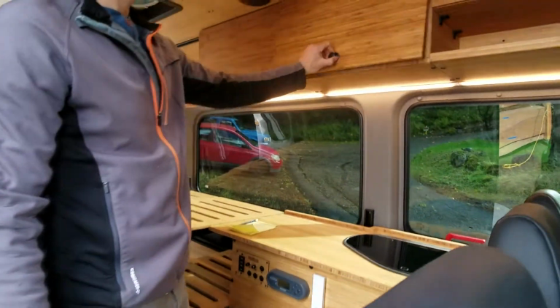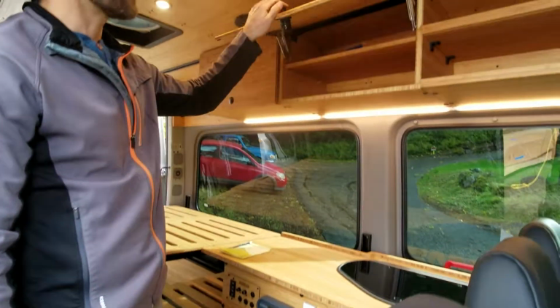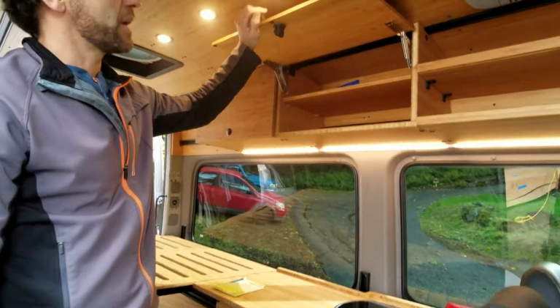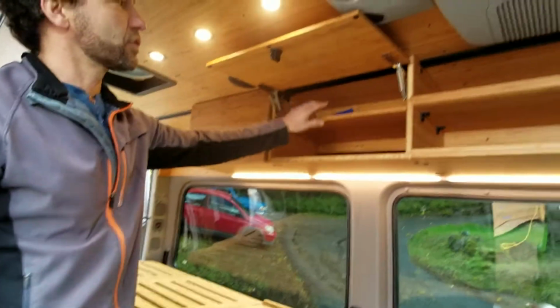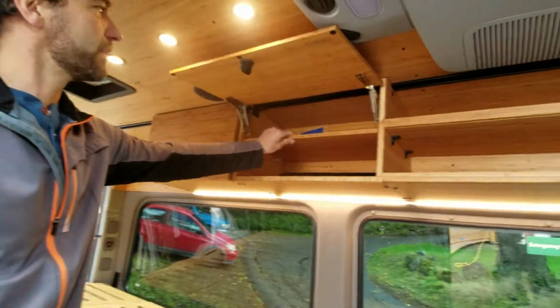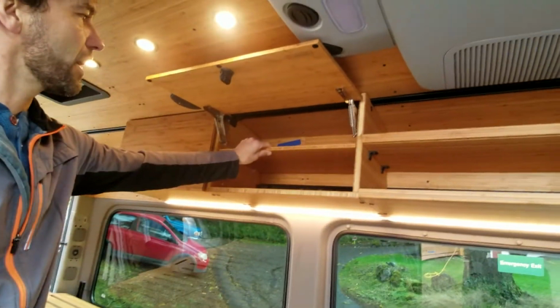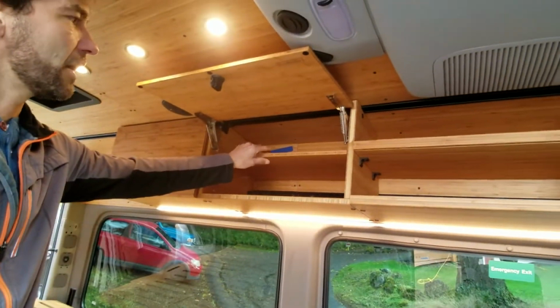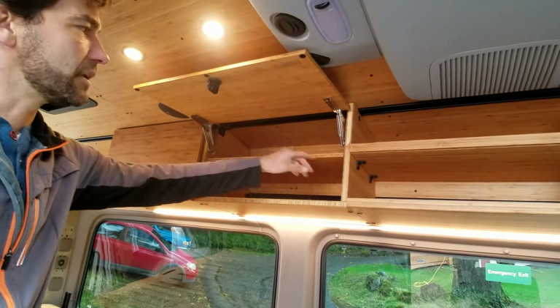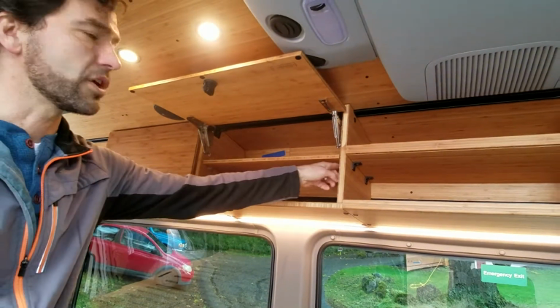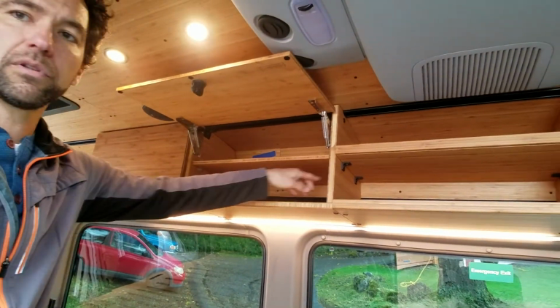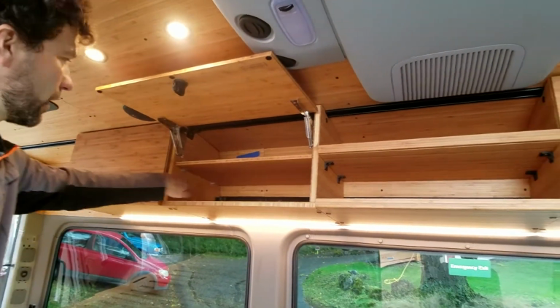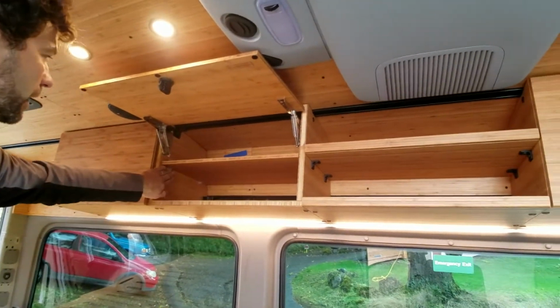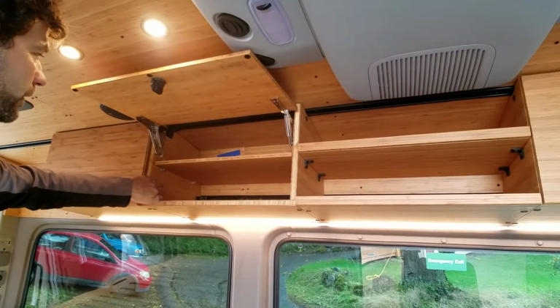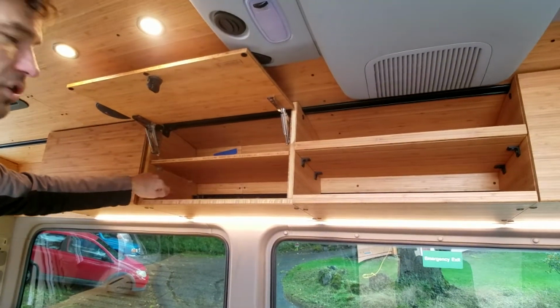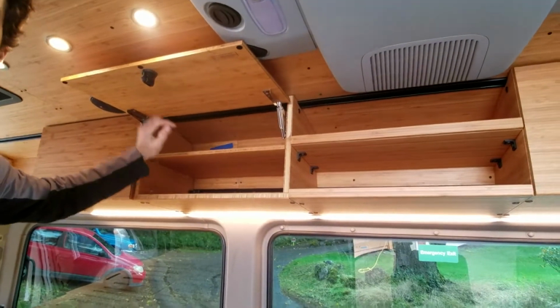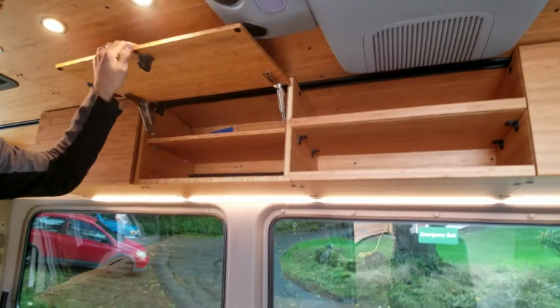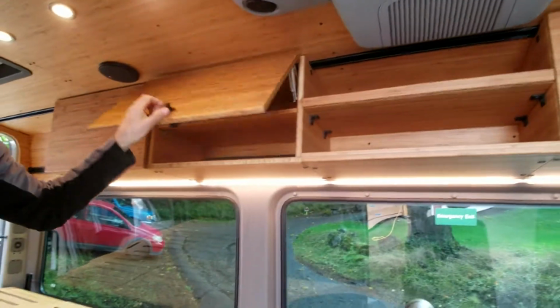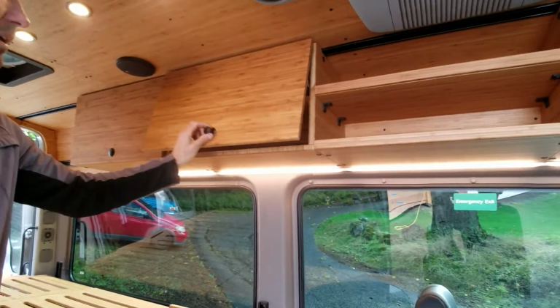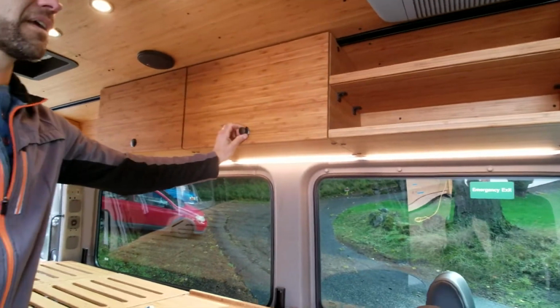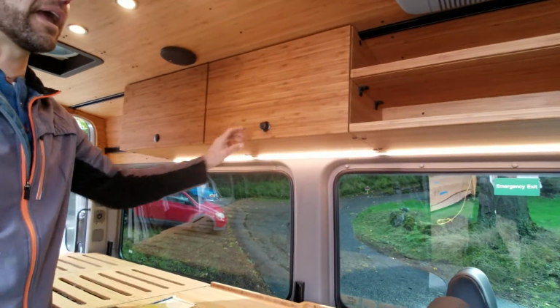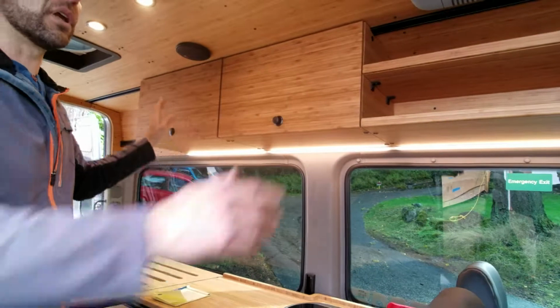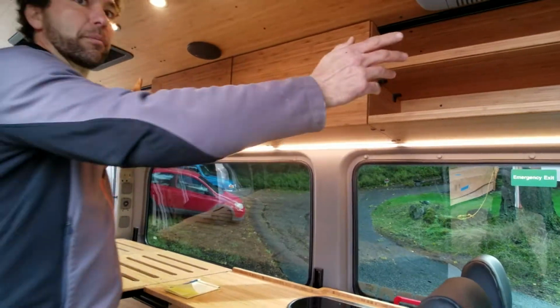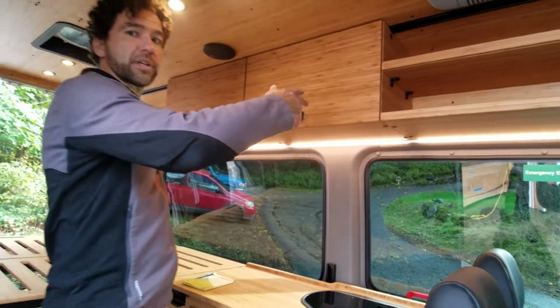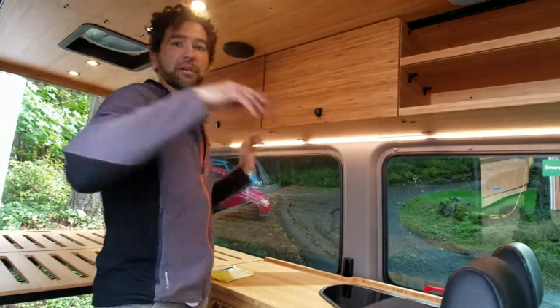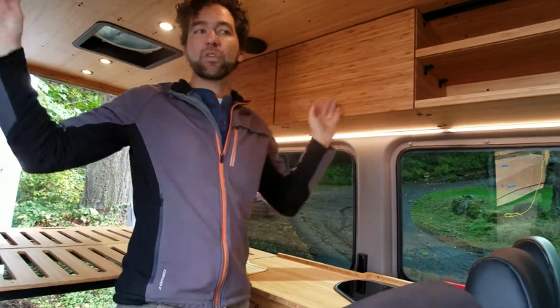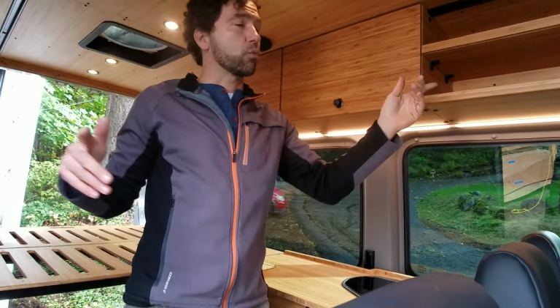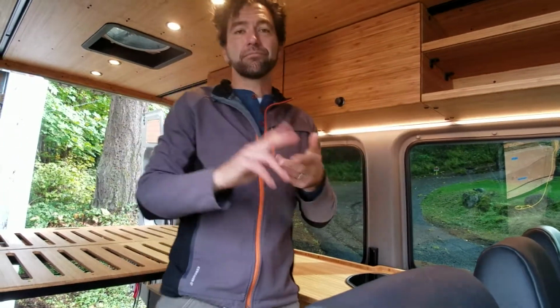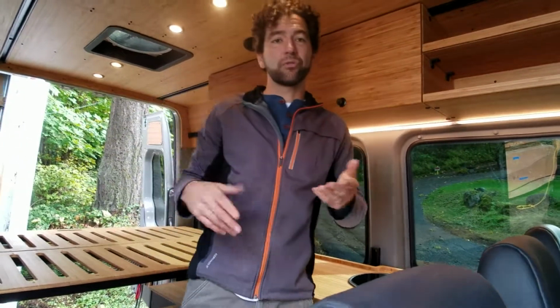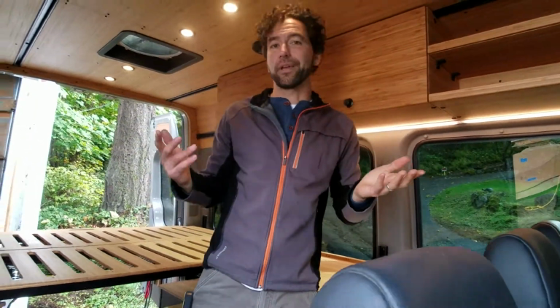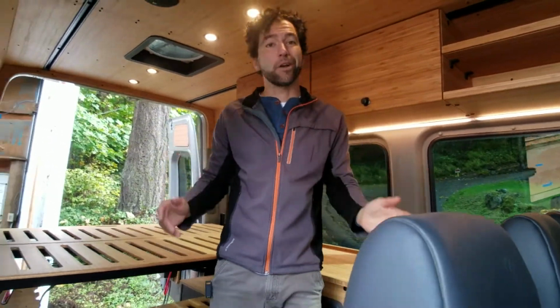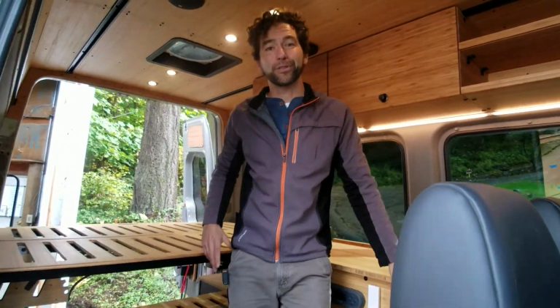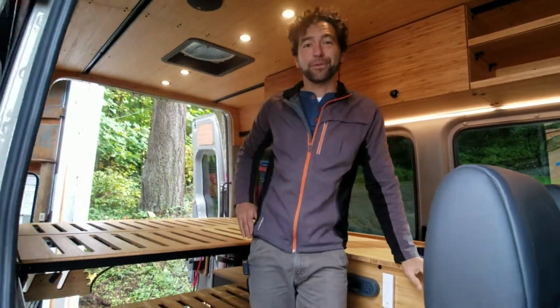These cabinets have a shelf inside that is adjustable with these shelf pins. You can get them on both sides of the van — just one or two. It's modular; you can do whatever you want.